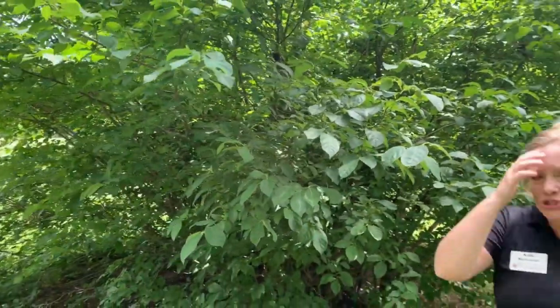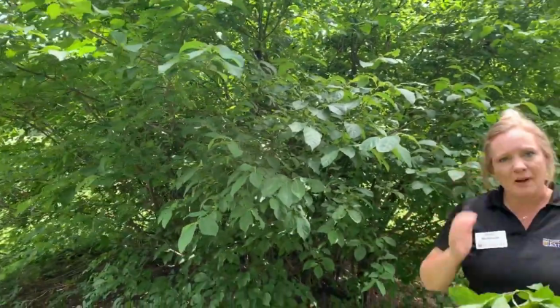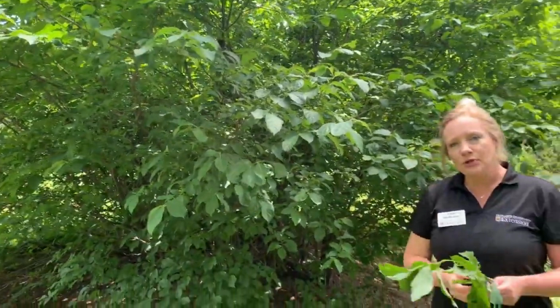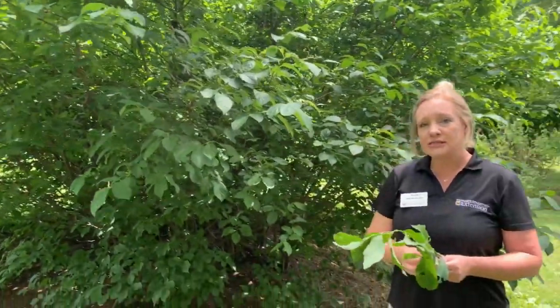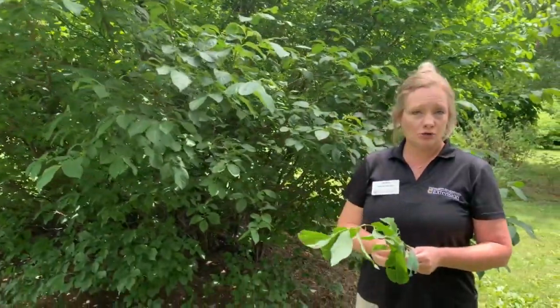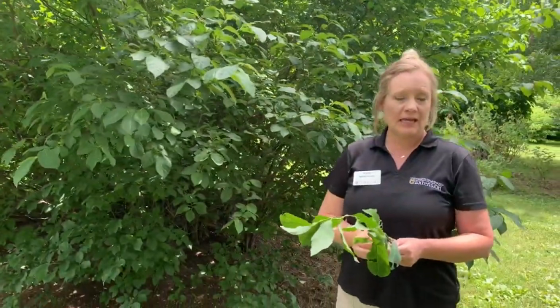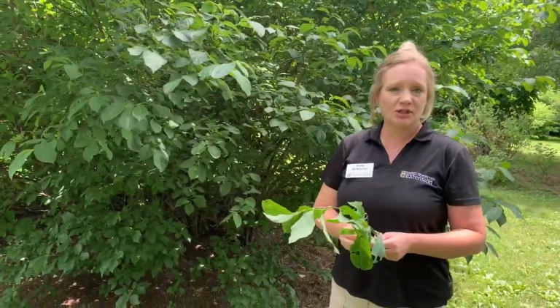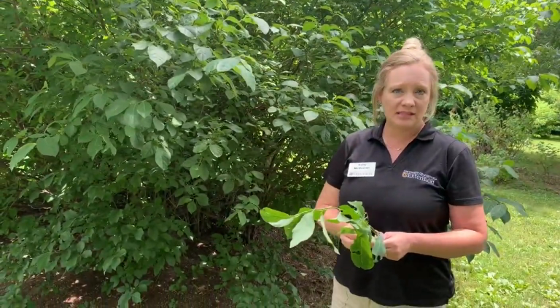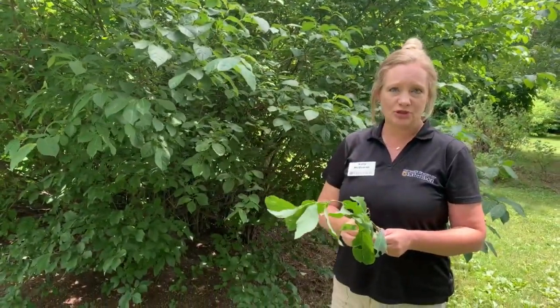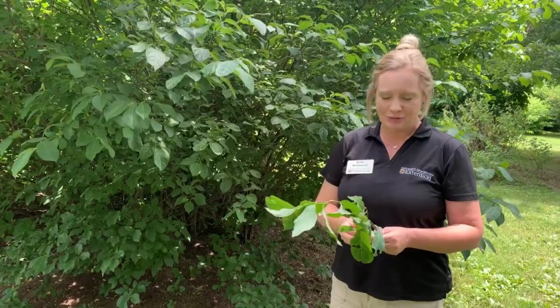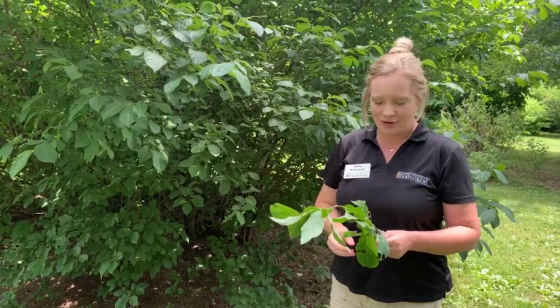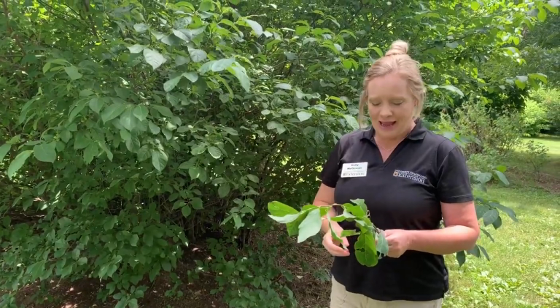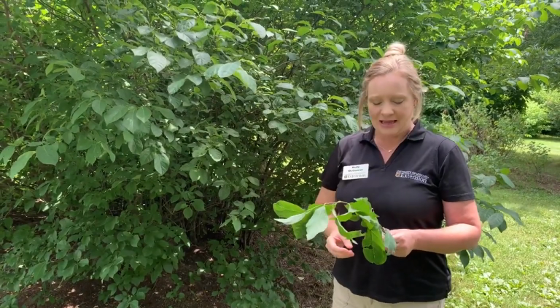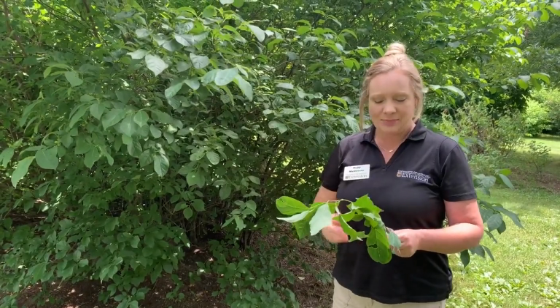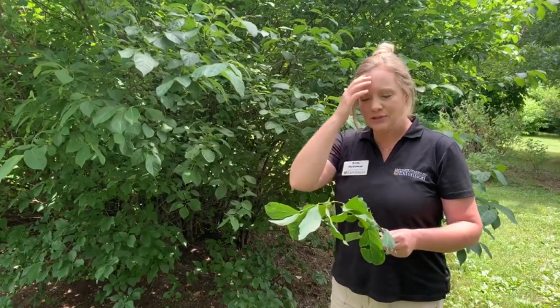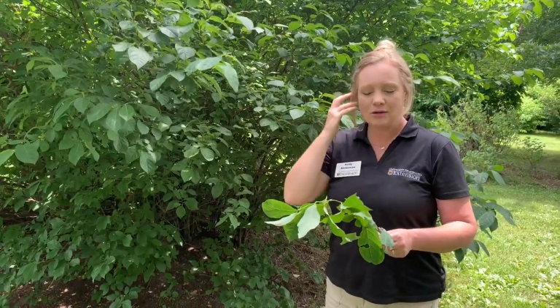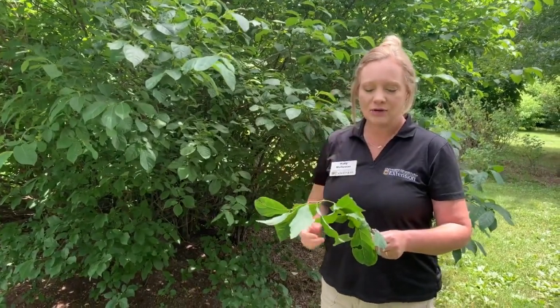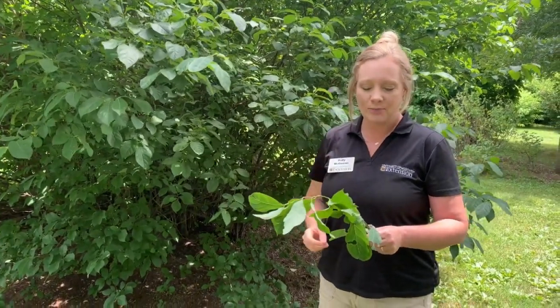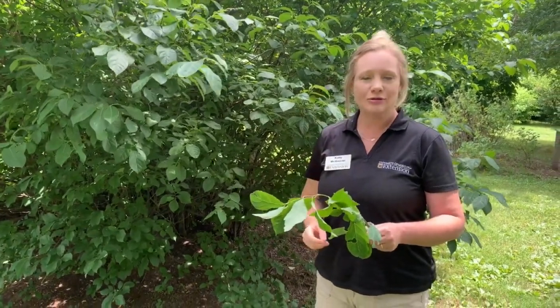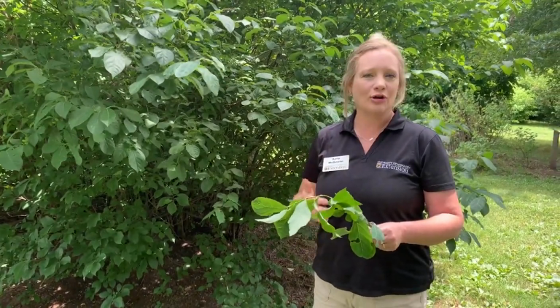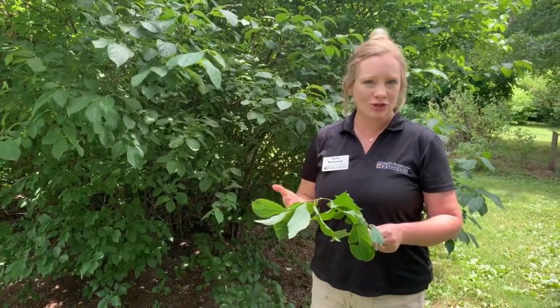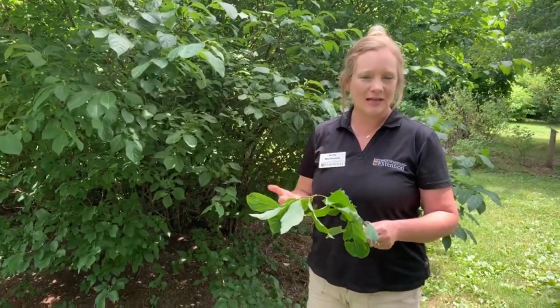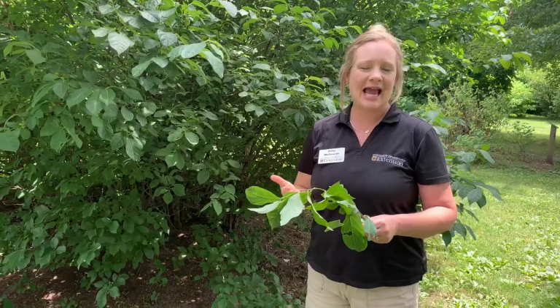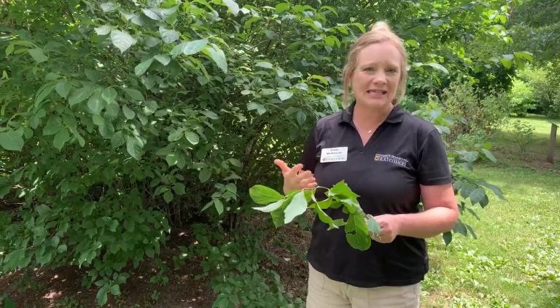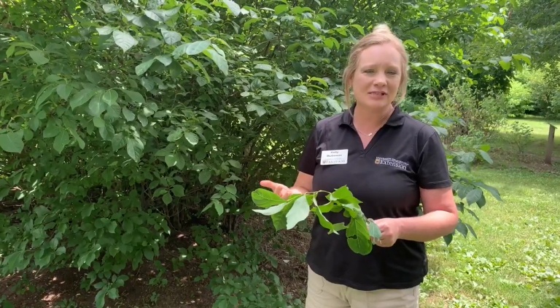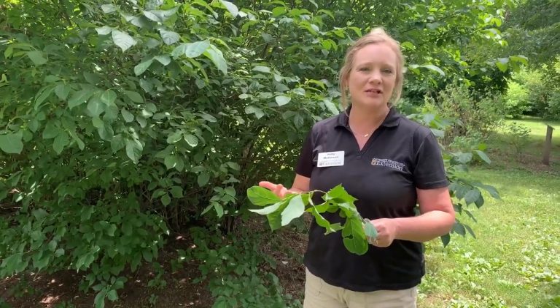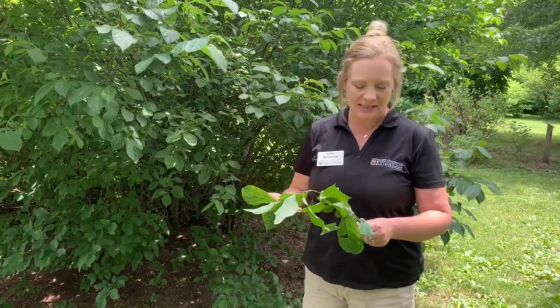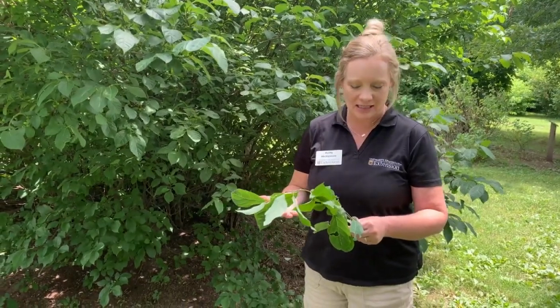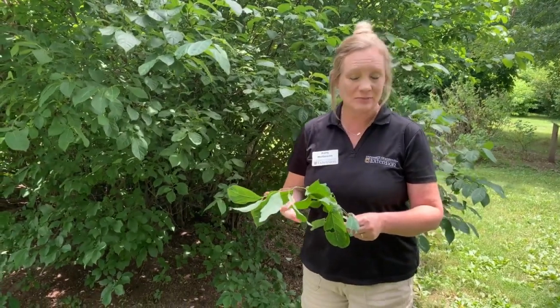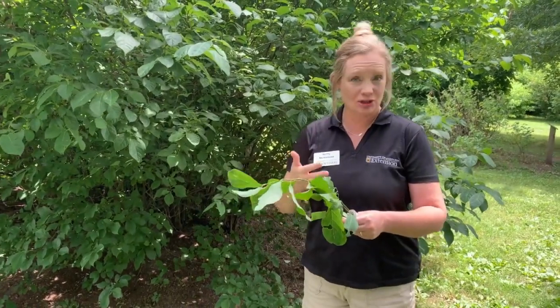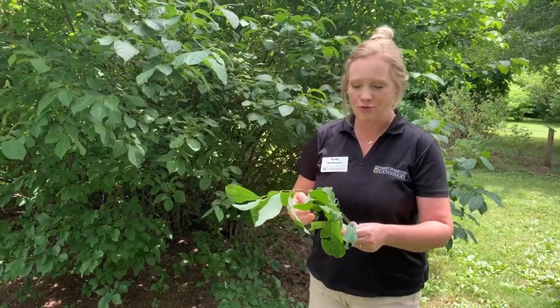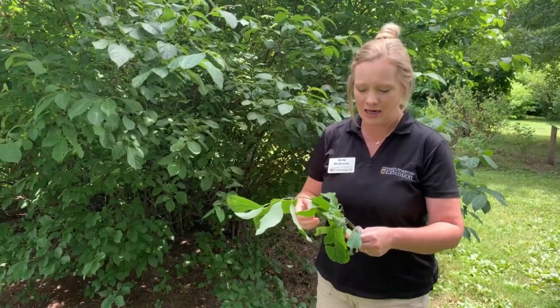Spicebush is the host plant for the Spicebush Swallowtail. Spicebush Swallowtail caterpillars are interesting because they have several different defense mechanisms that I'll show you right here.